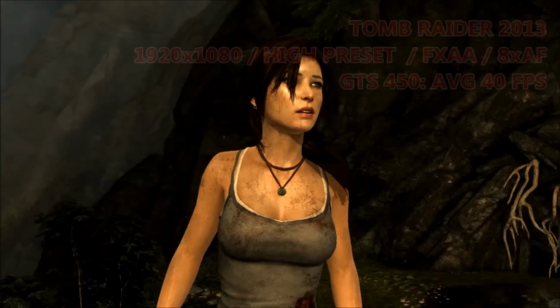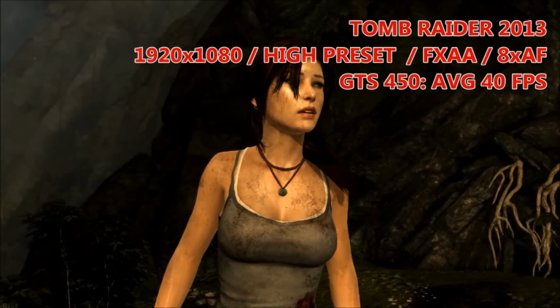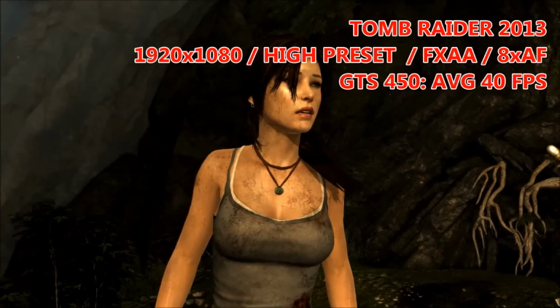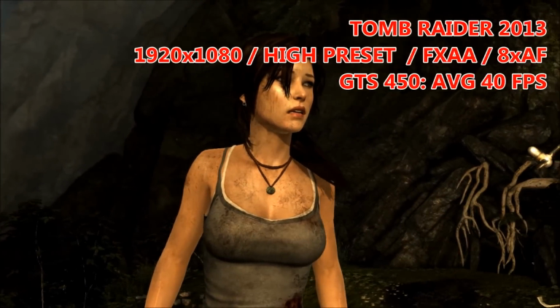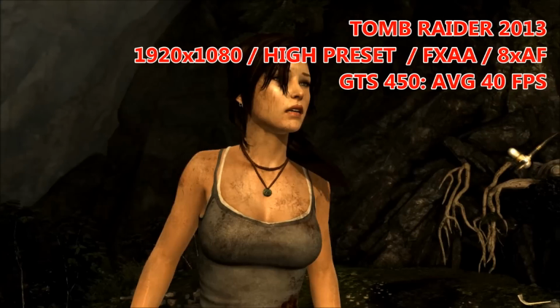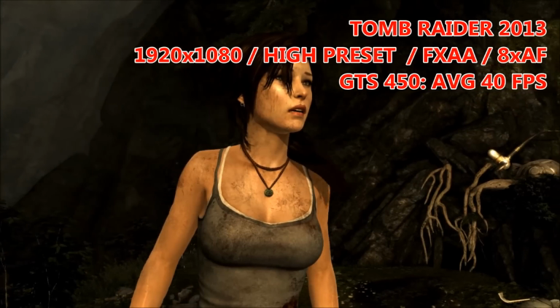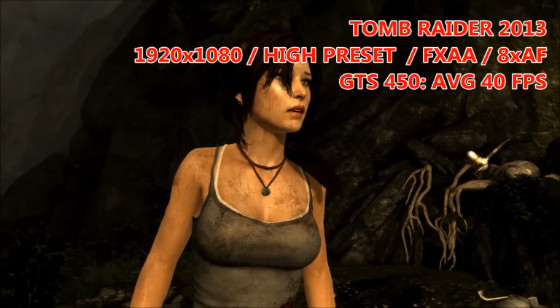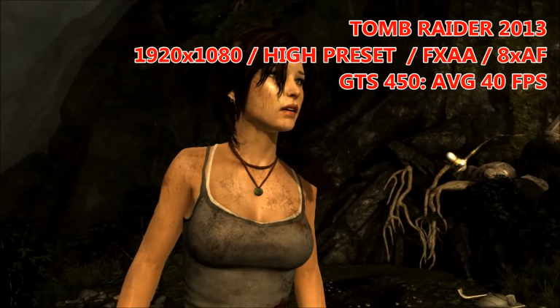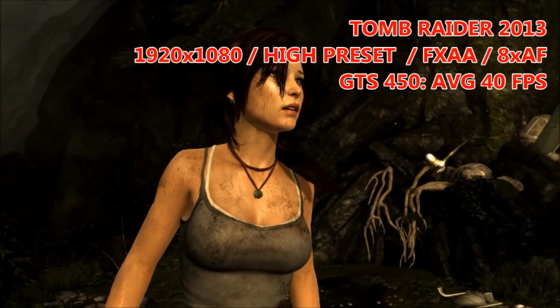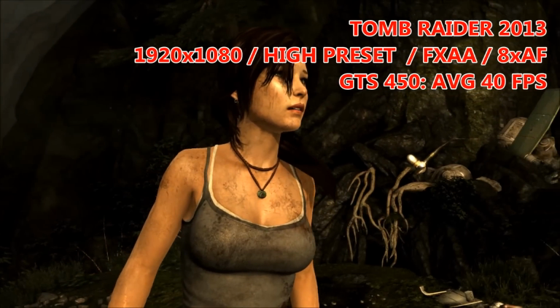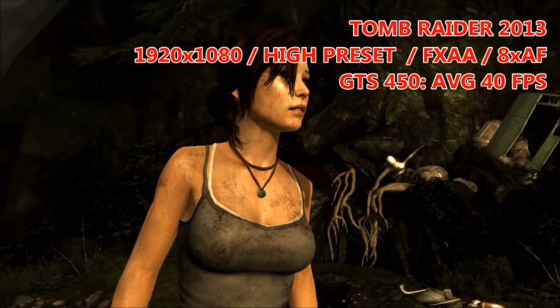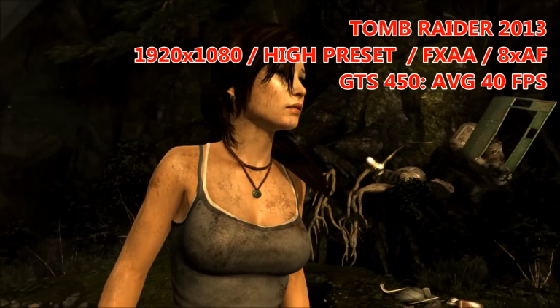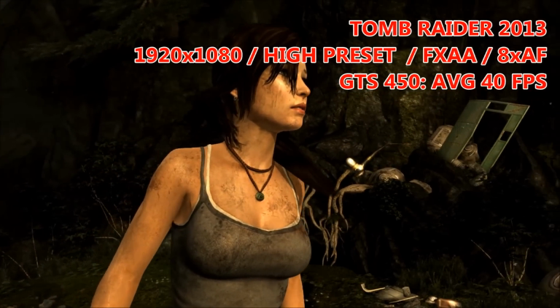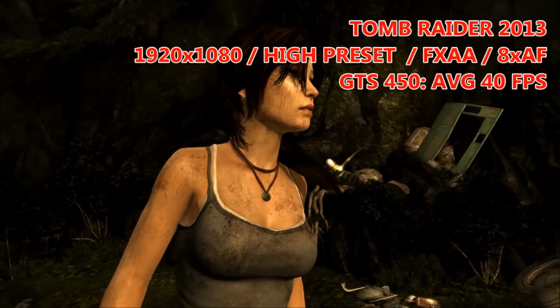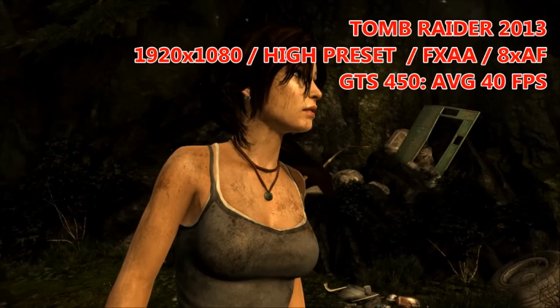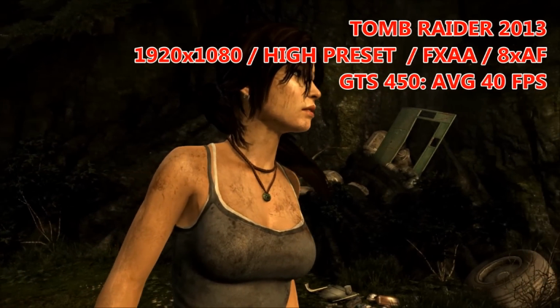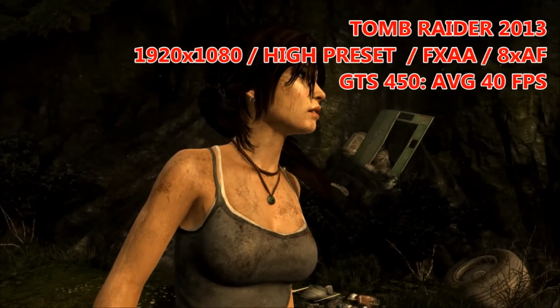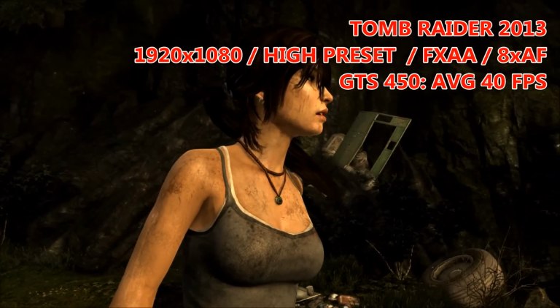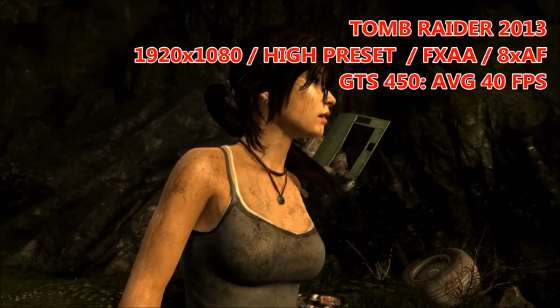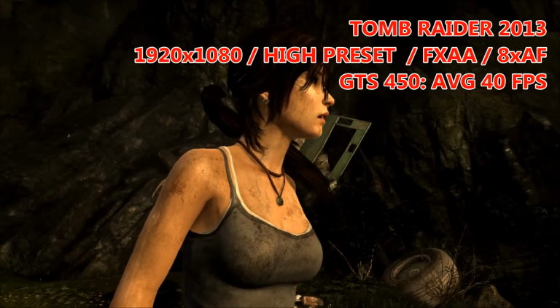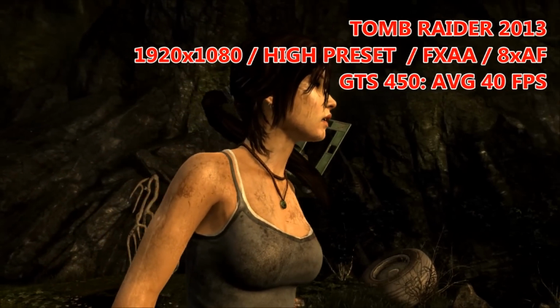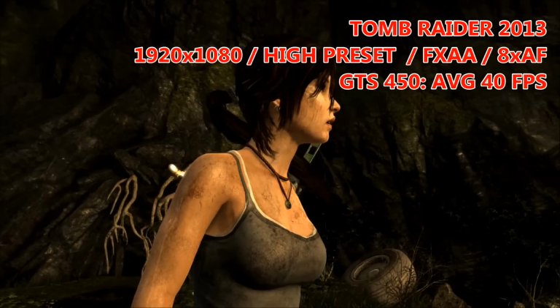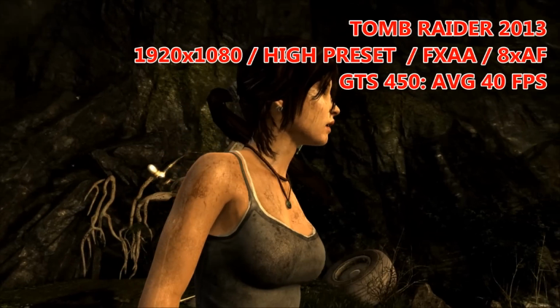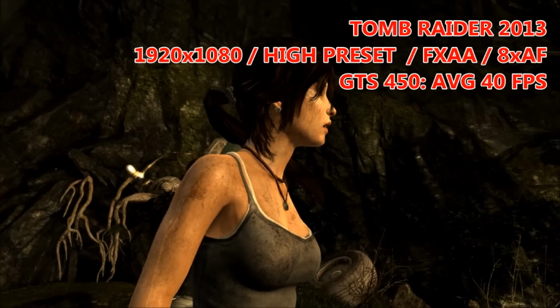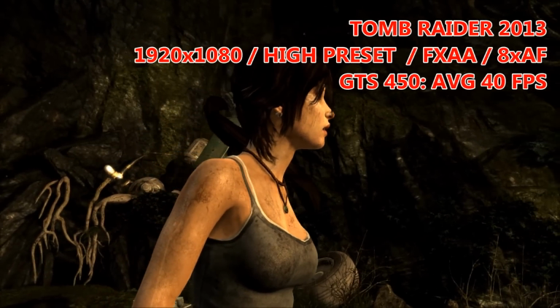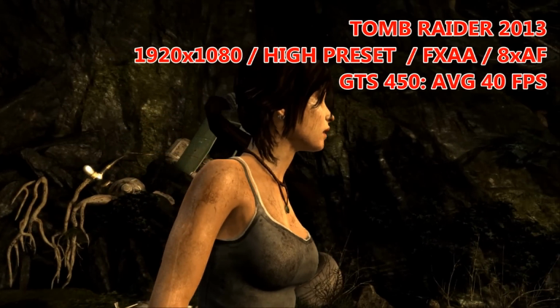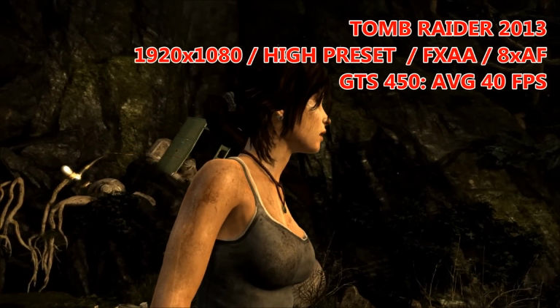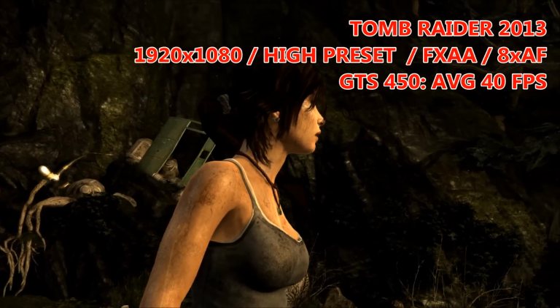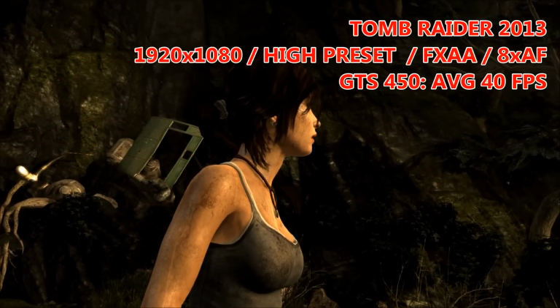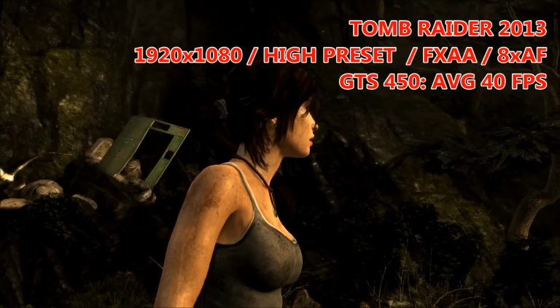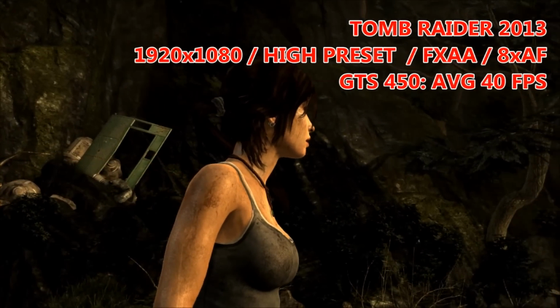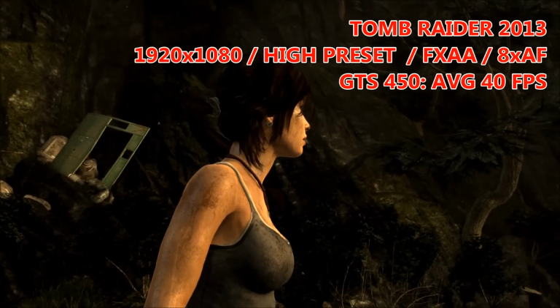Moving on to Tomb Raider 2013, we're running at 1080p on the high preset, and this includes things like FXAA and 8x anisotropic filtering. The benchmark was run multiple times and an average taken, and that average was 40 FPS.